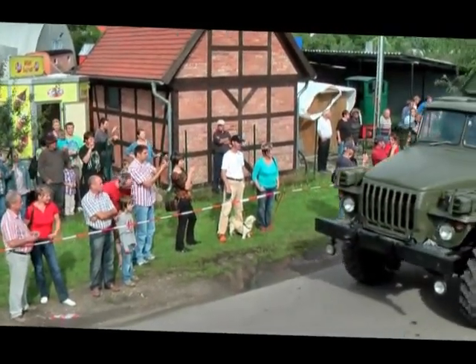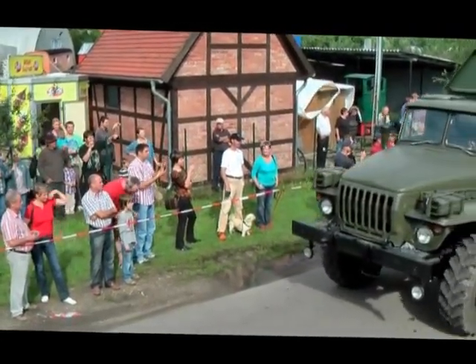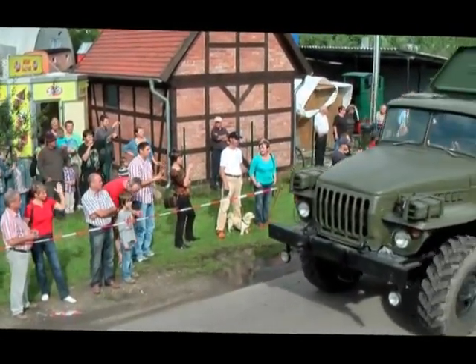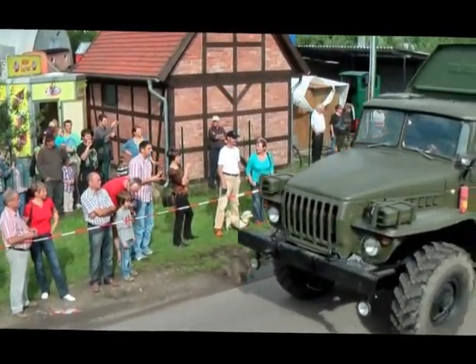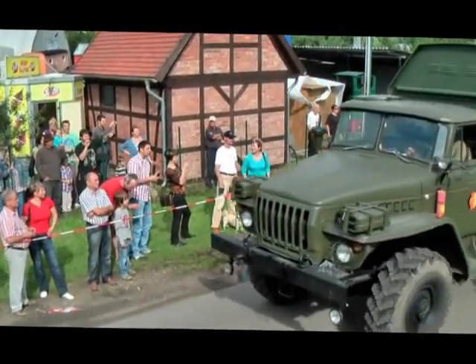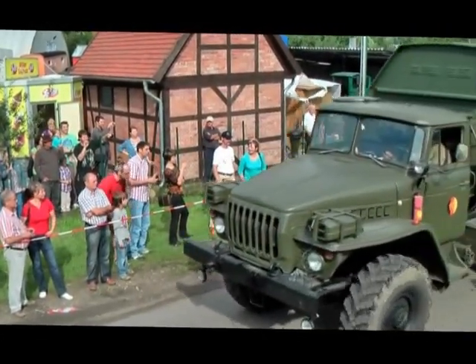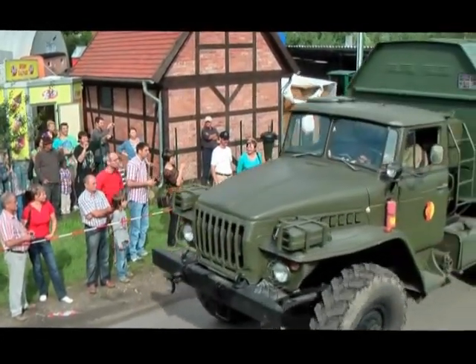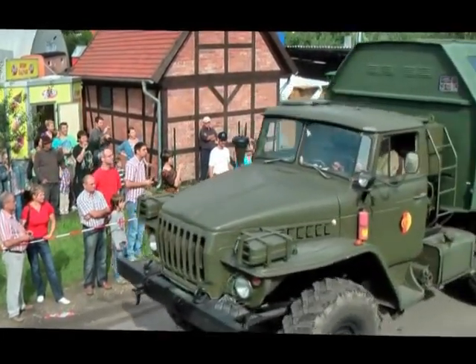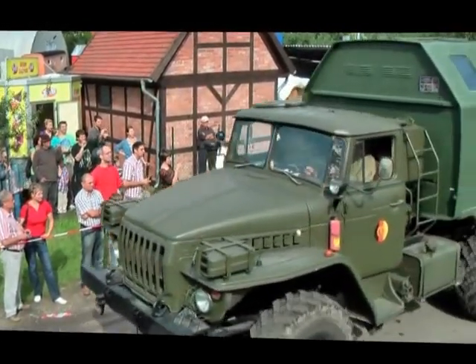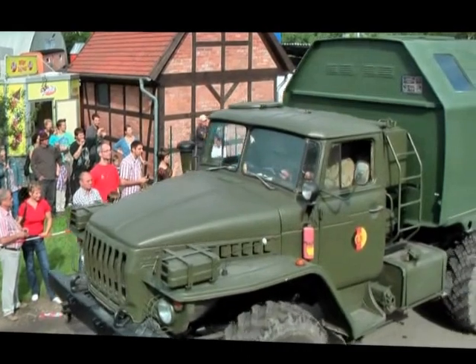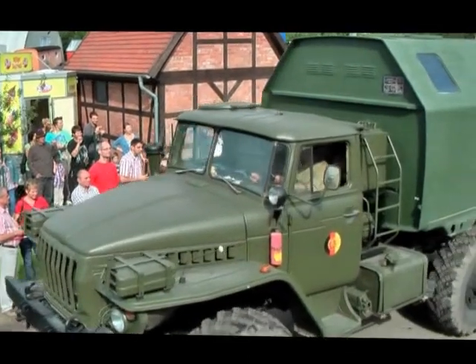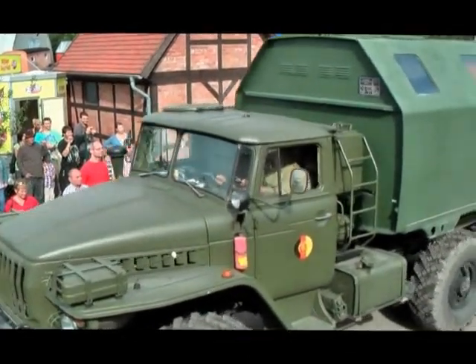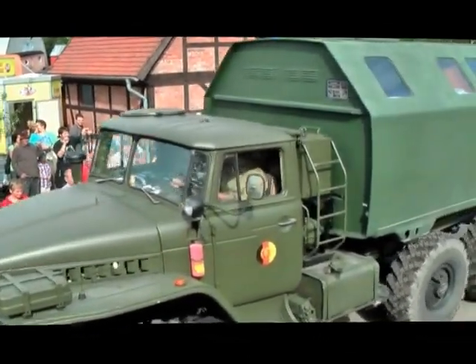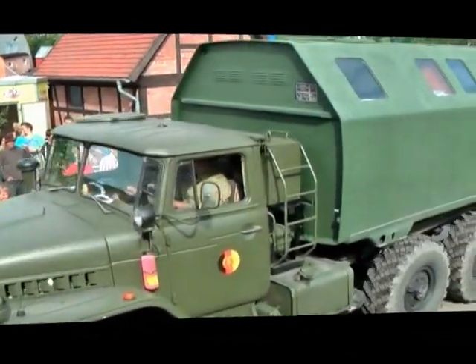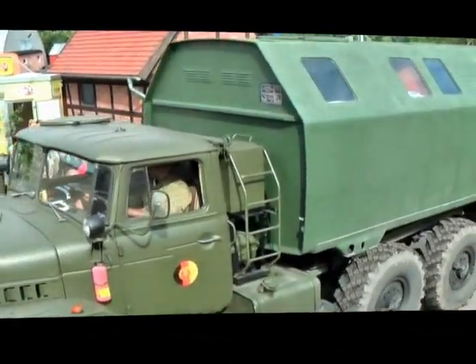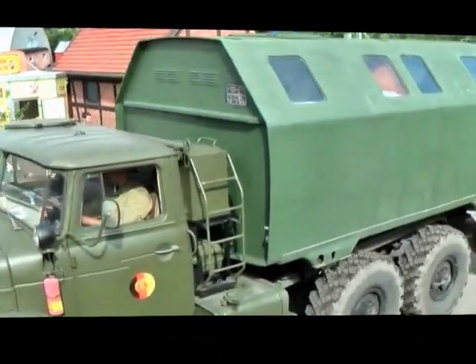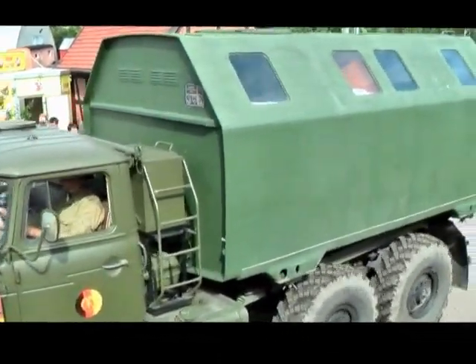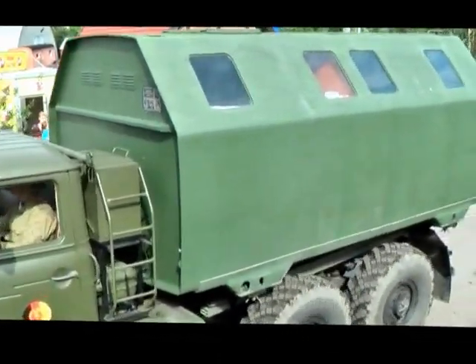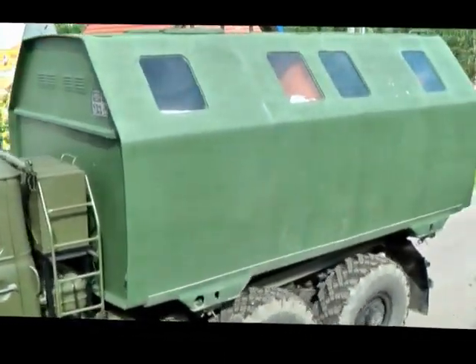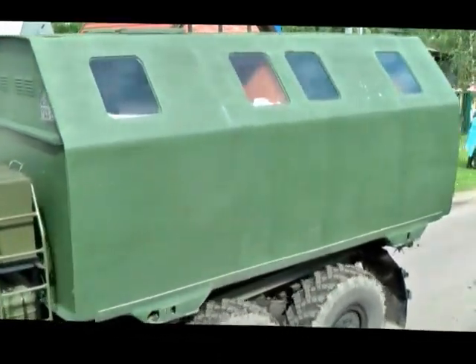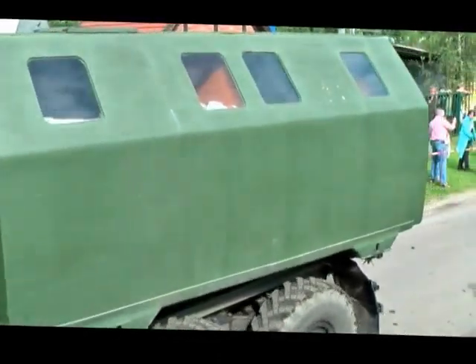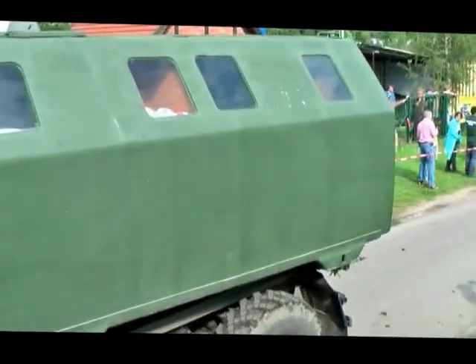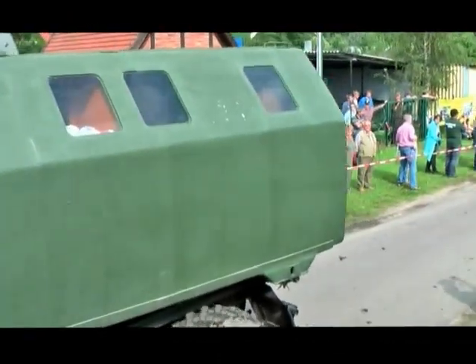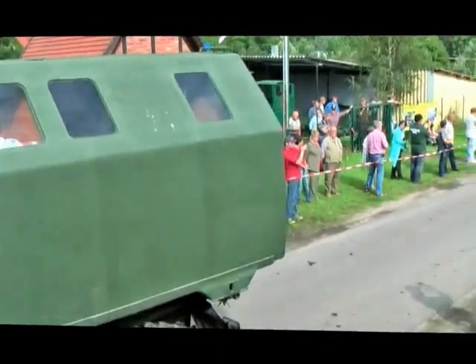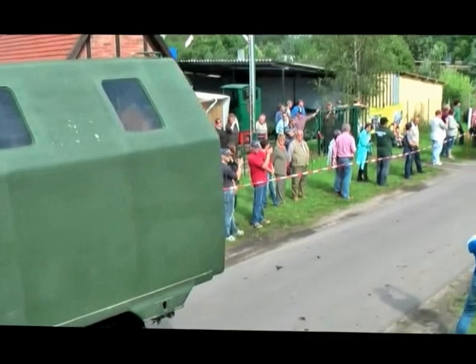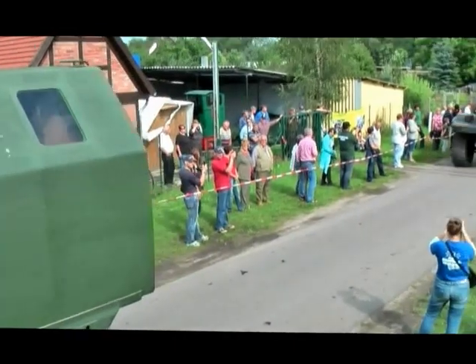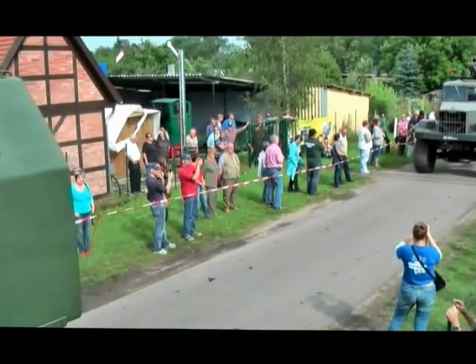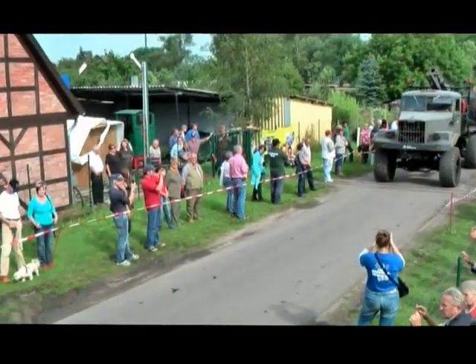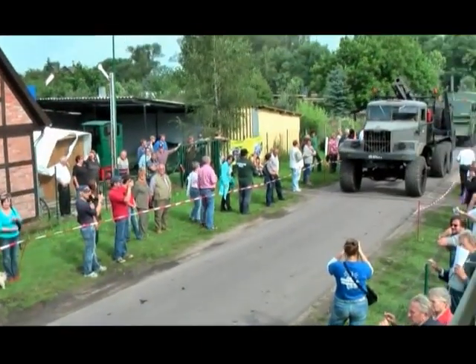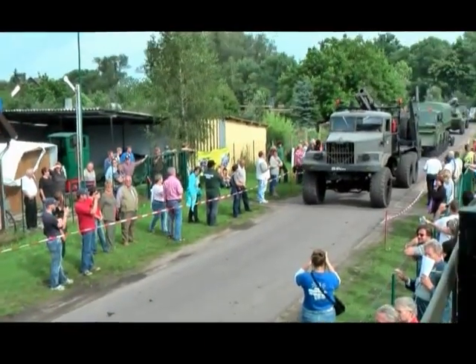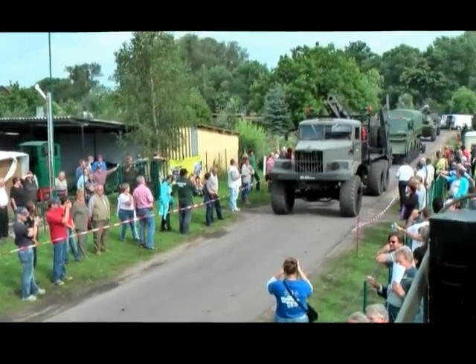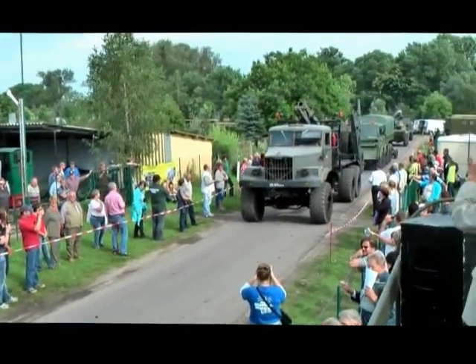Jetzt kommt ein Ural 4320 LAK. LAK hatten wir schon mal gehabt — ein Fahrzeug mit einem absetzbaren Koffer.